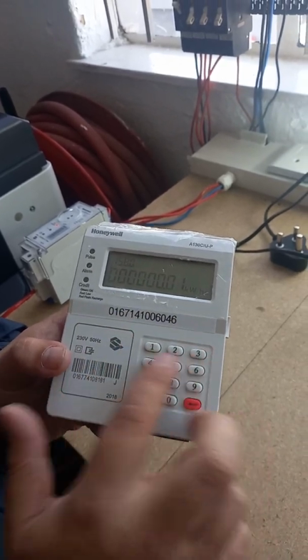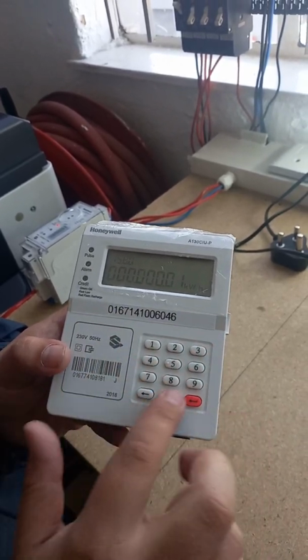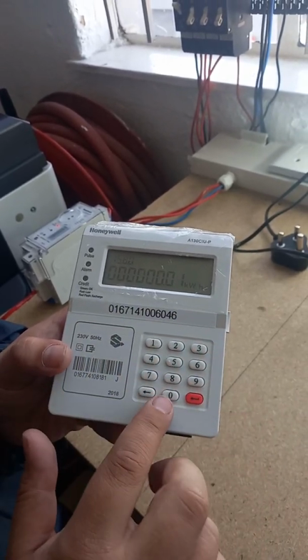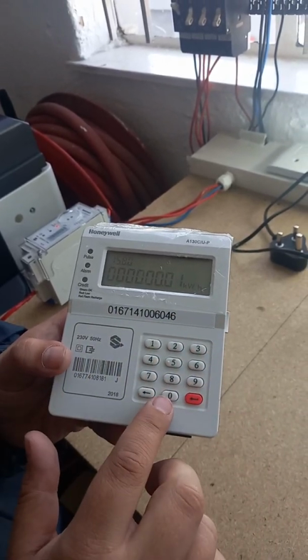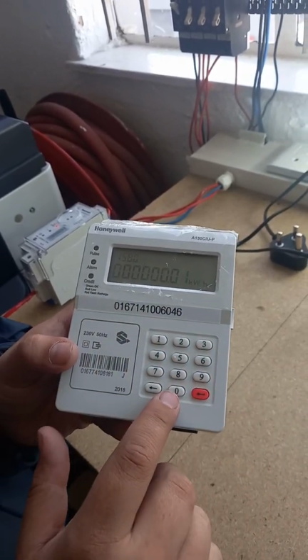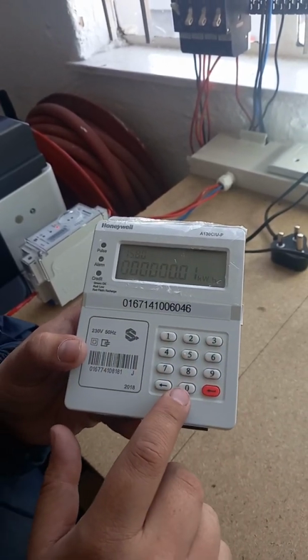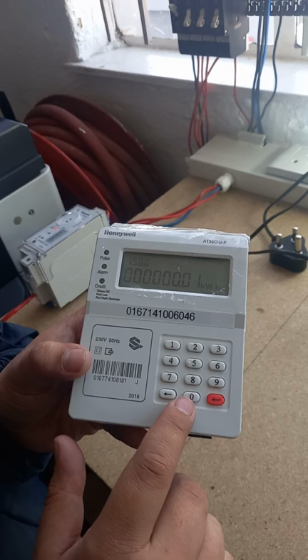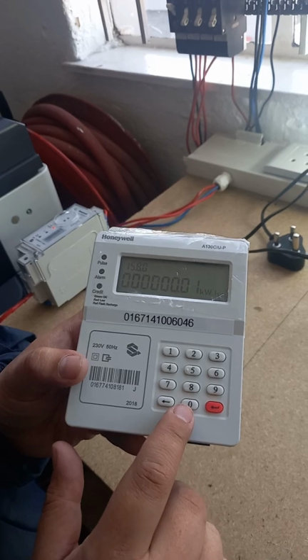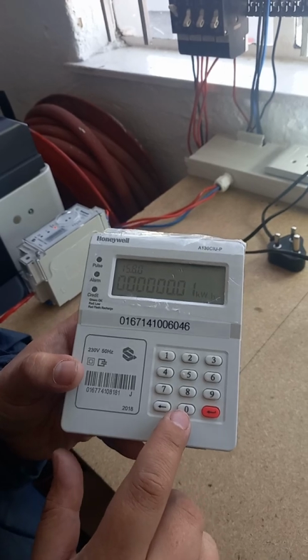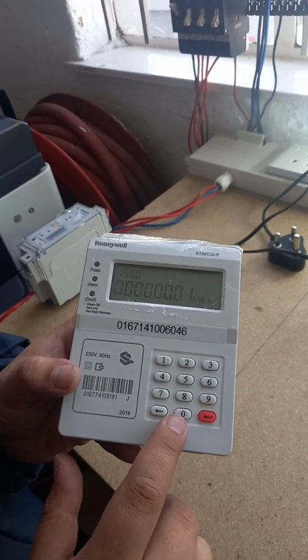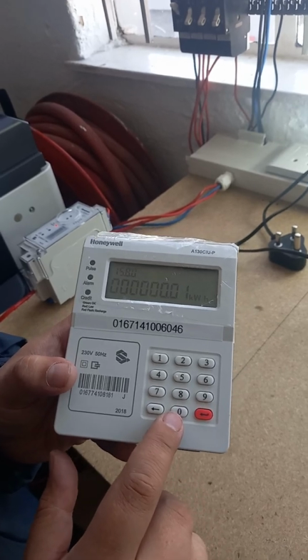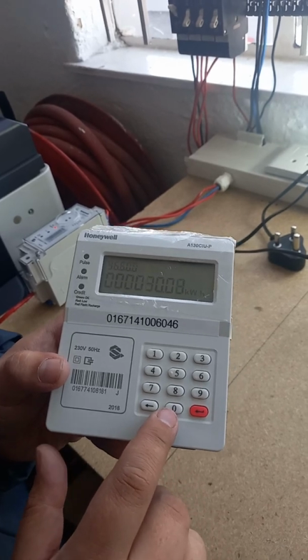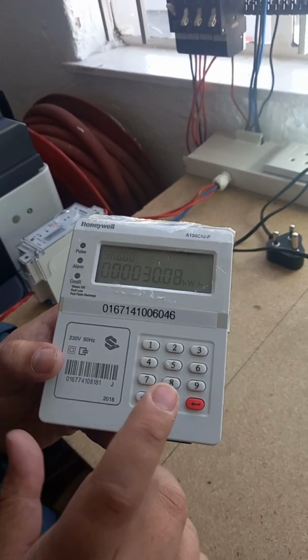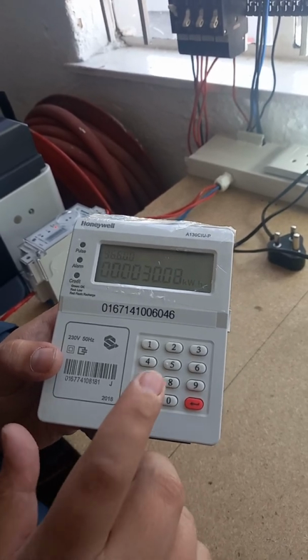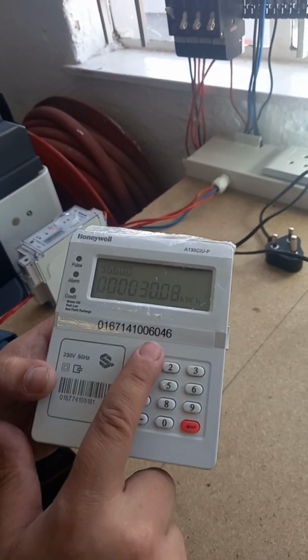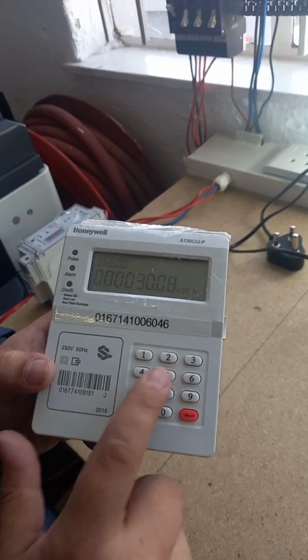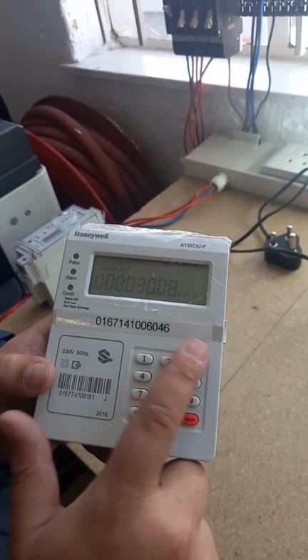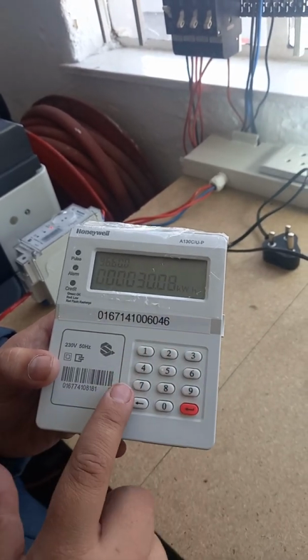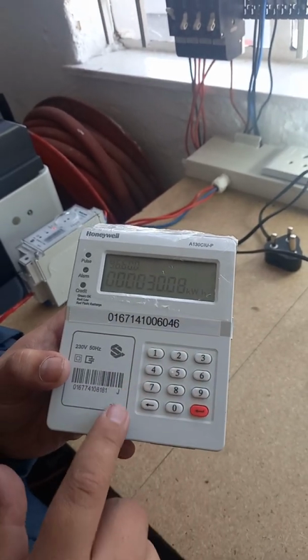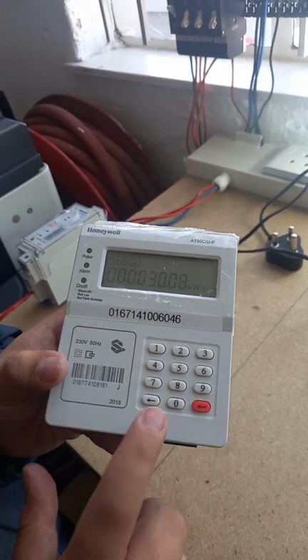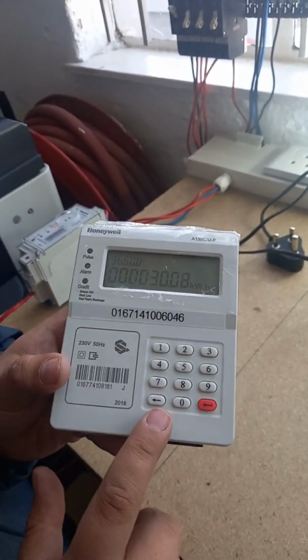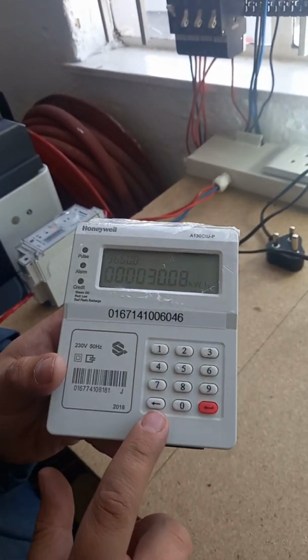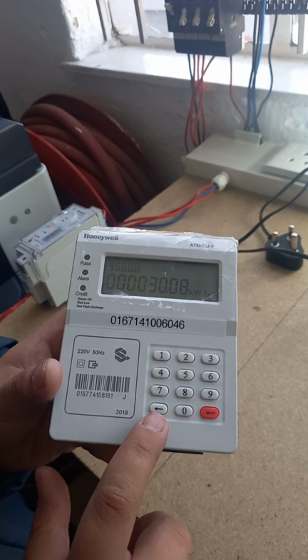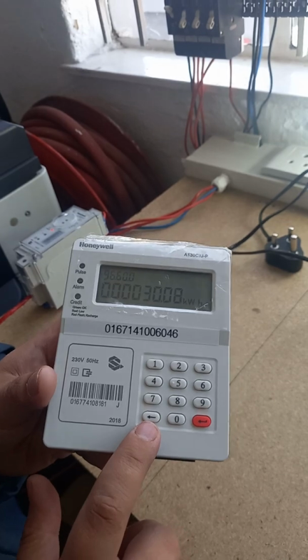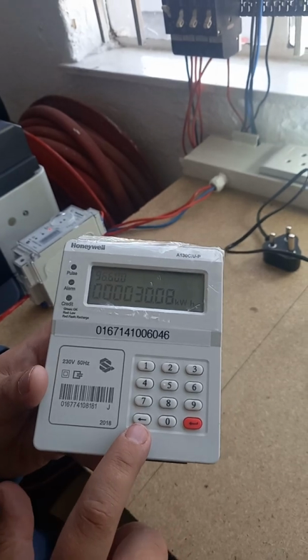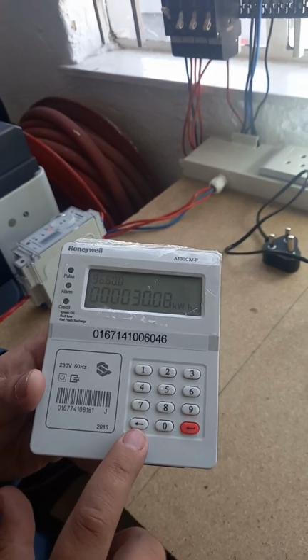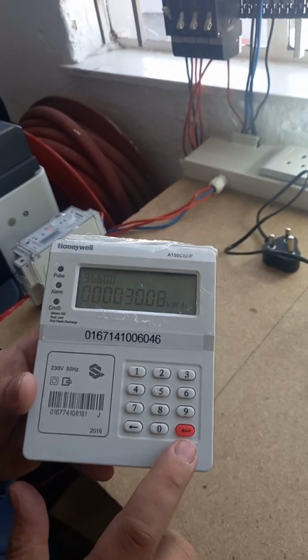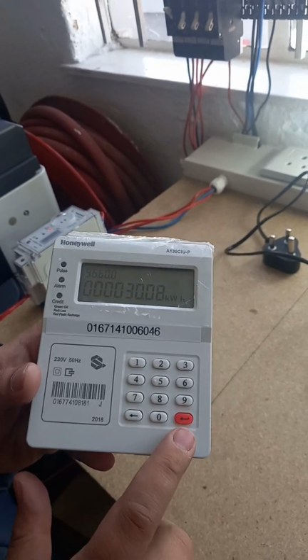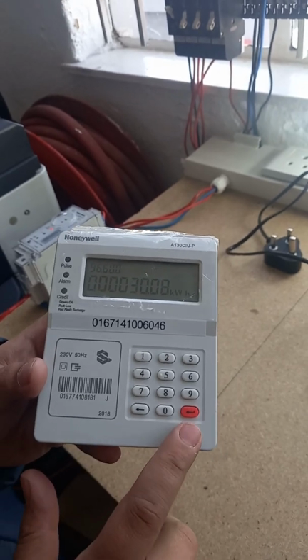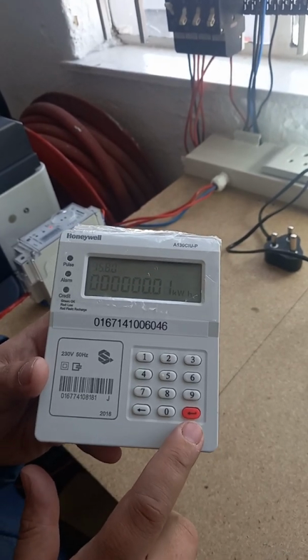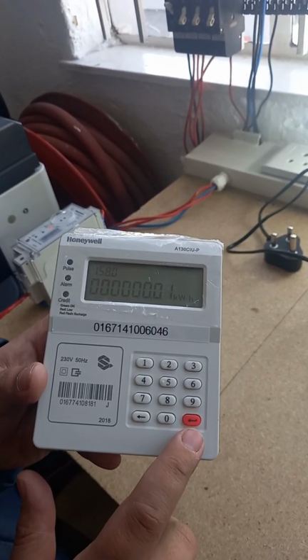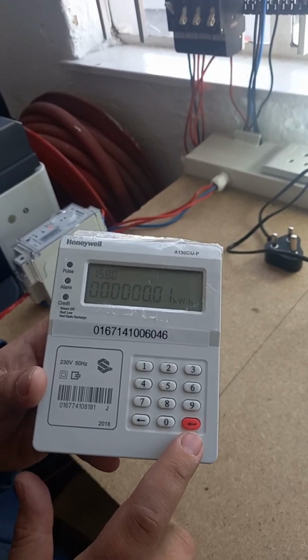Here are your buttons. This is what you use to punch in your vouchers or your shortcodes. On the bottom left is your back button. On the bottom right is your enter button.